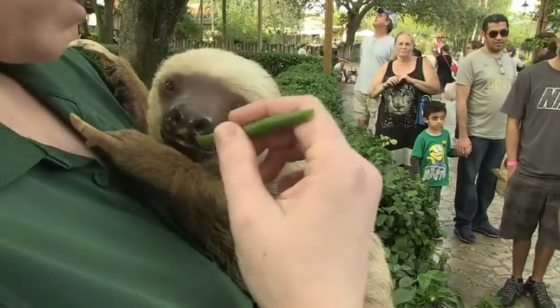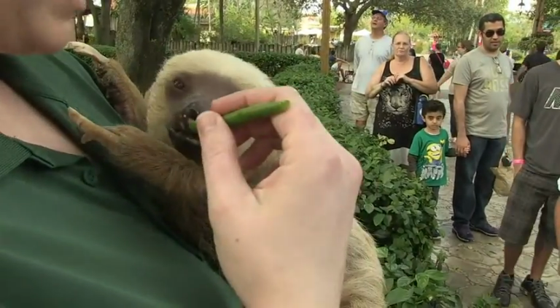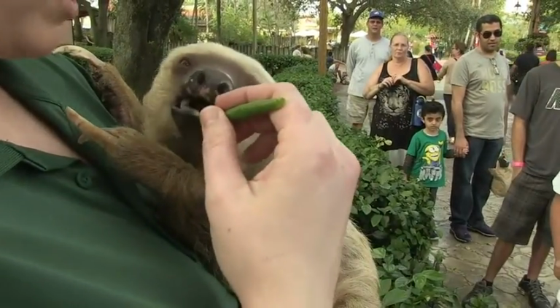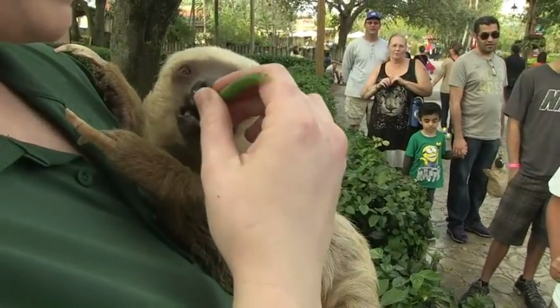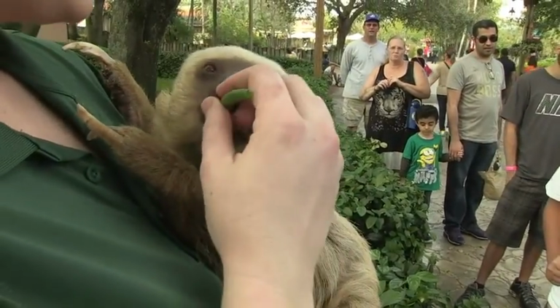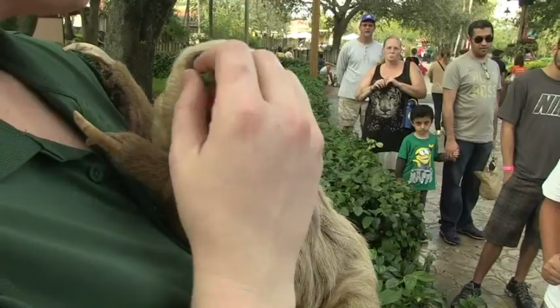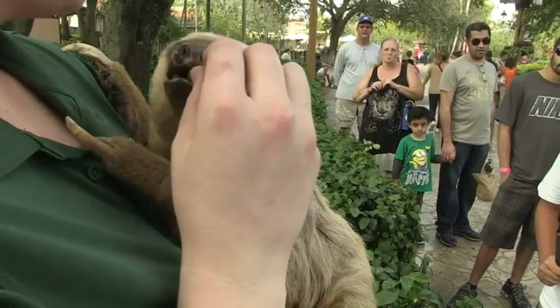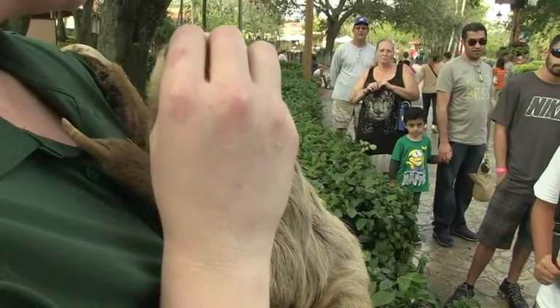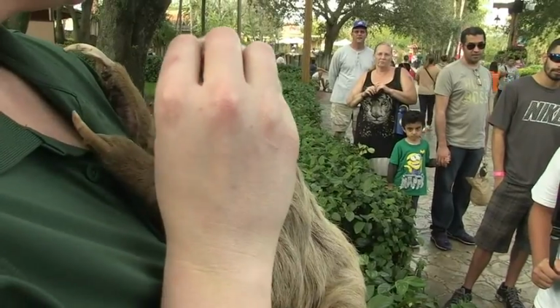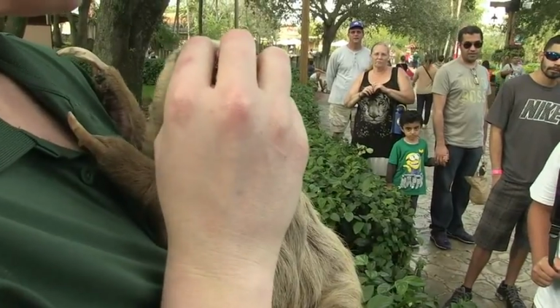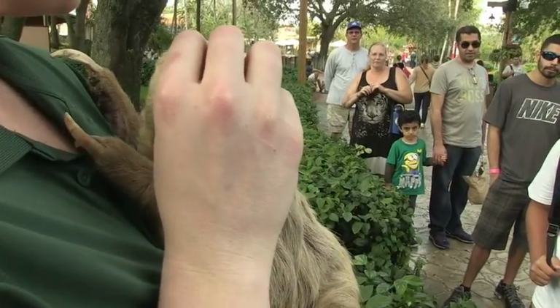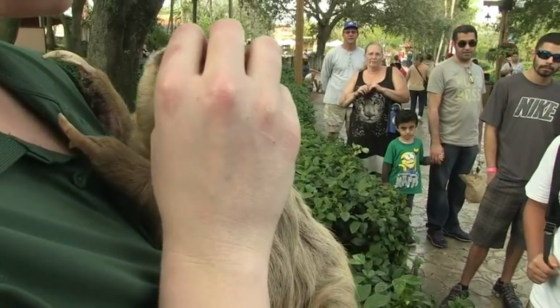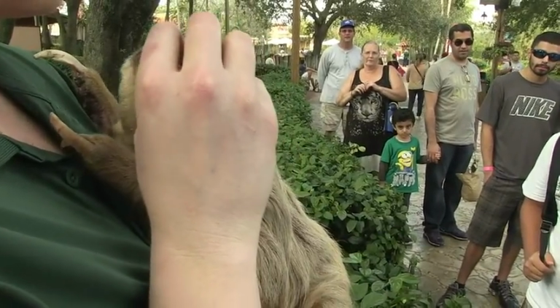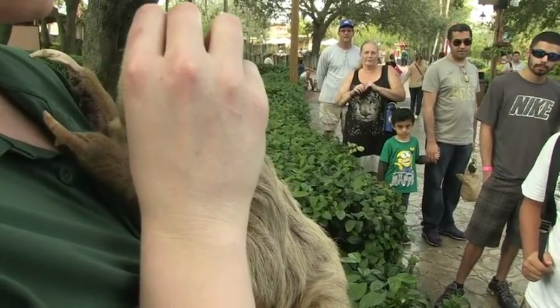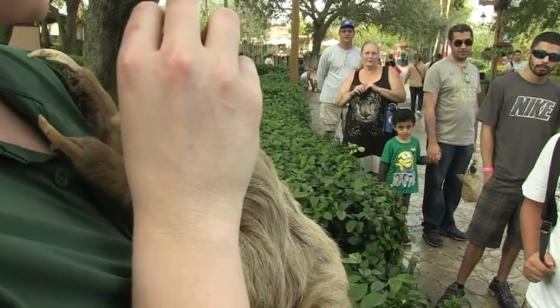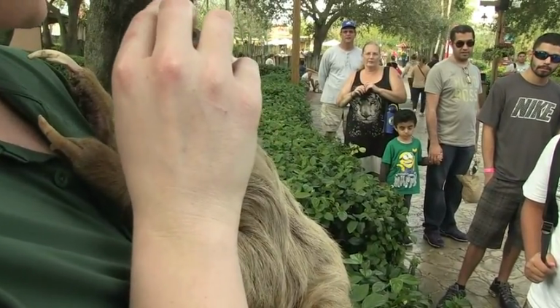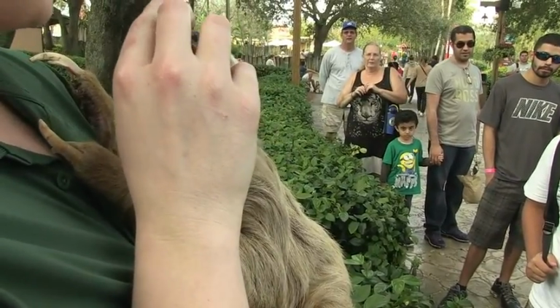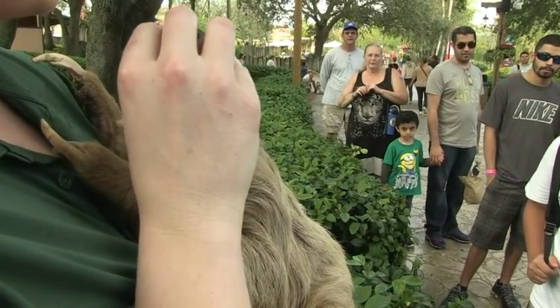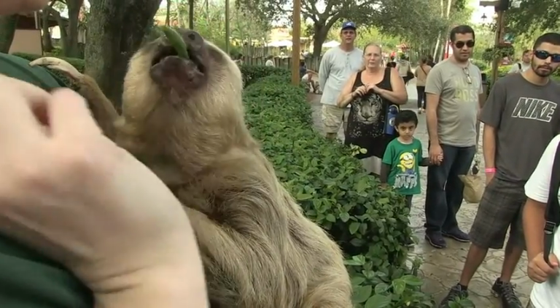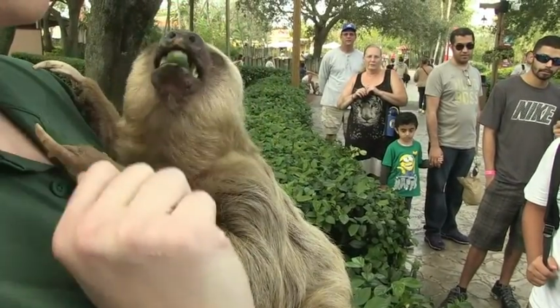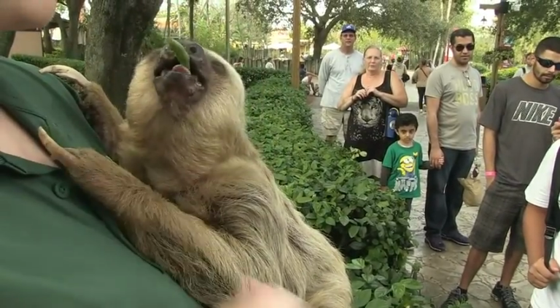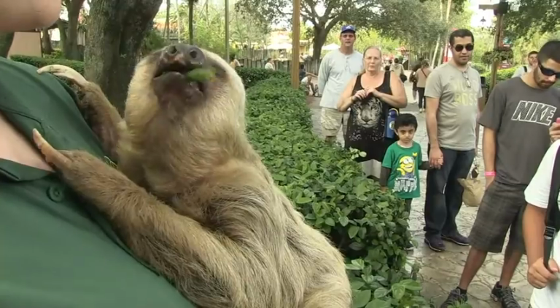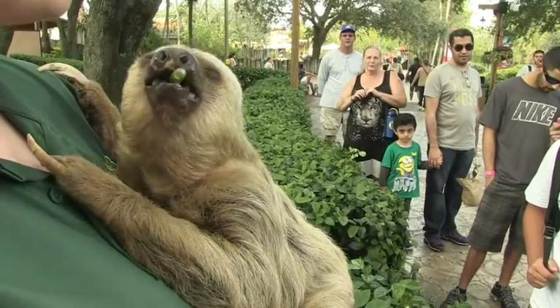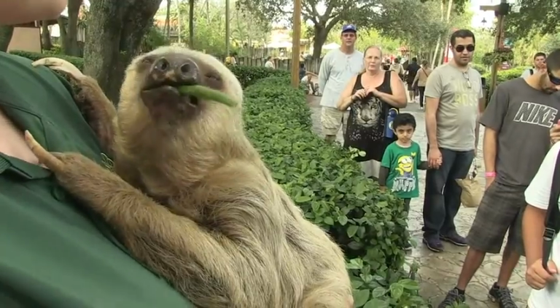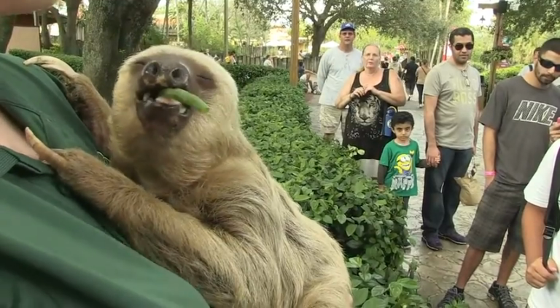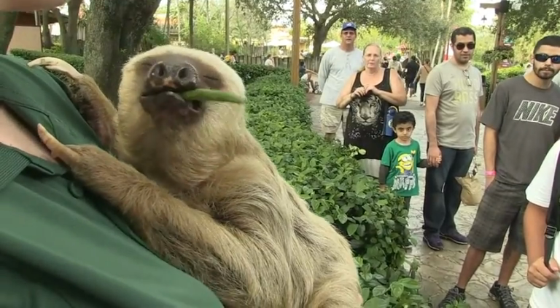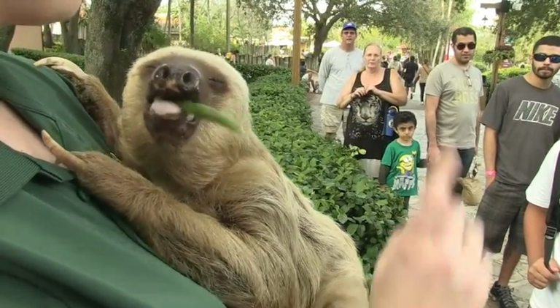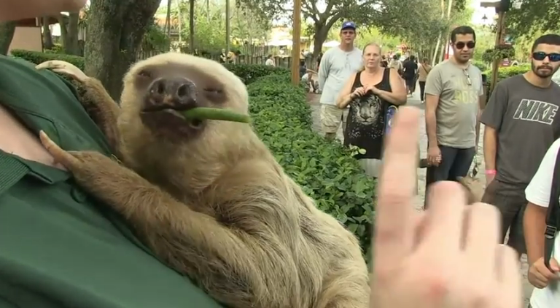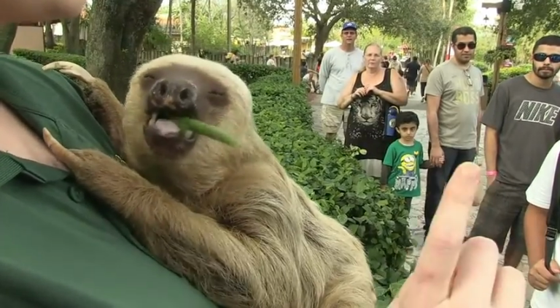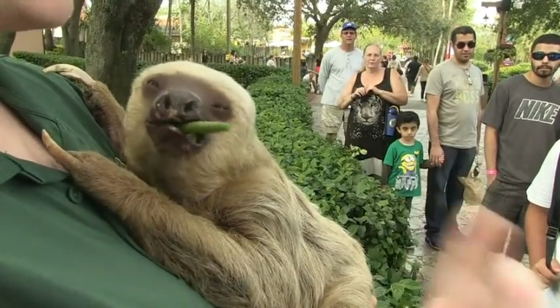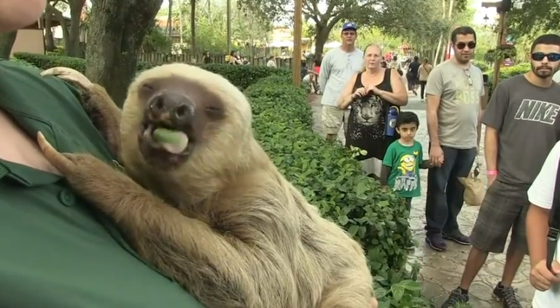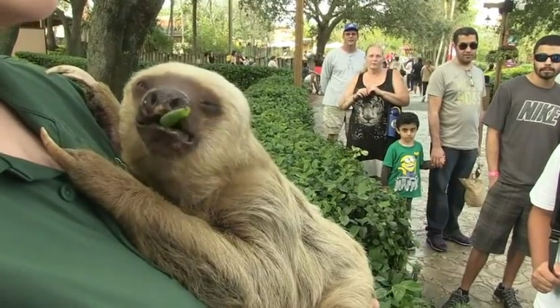These guys do live their whole lives upside down in the trees. It's kind of one of the neatest things about them — they do everything upside down. The only thing they don't do upside down is poop. They come down to the bottom of the tree about once a week to take care of business.